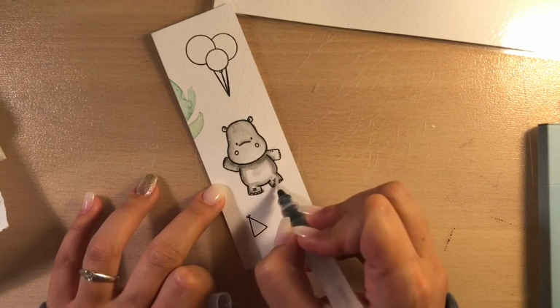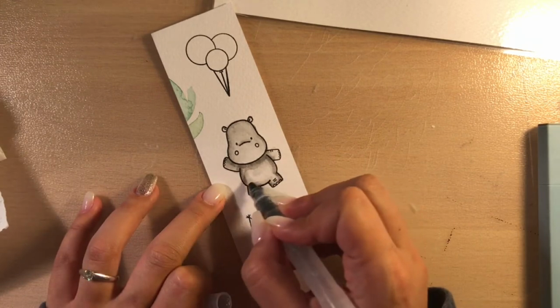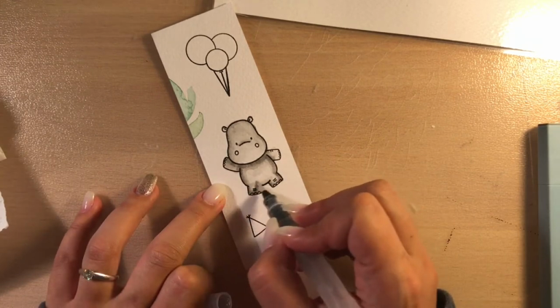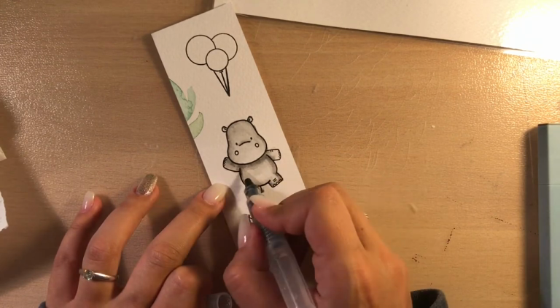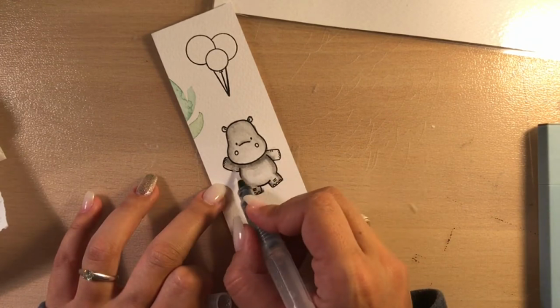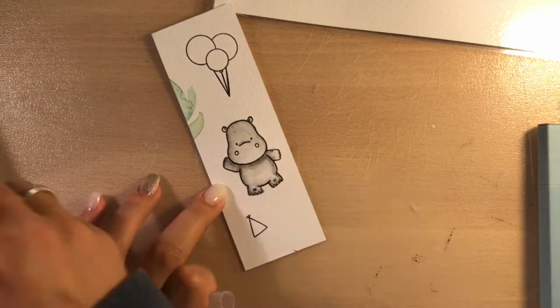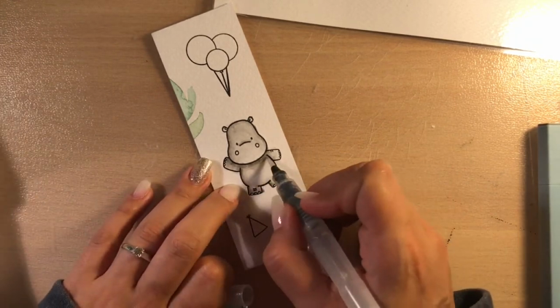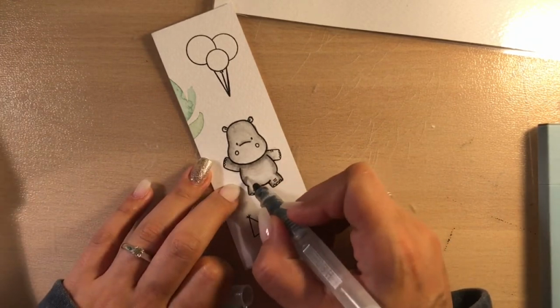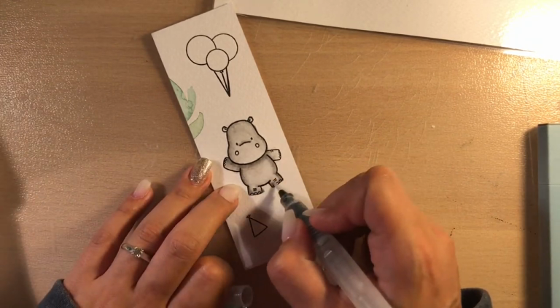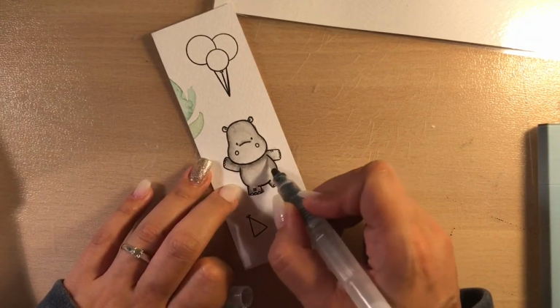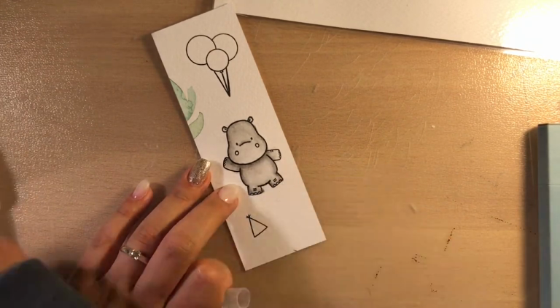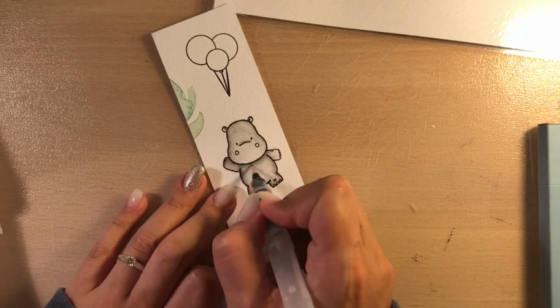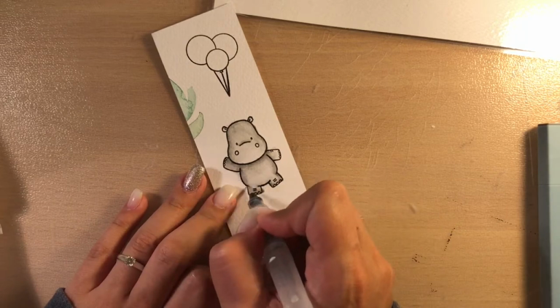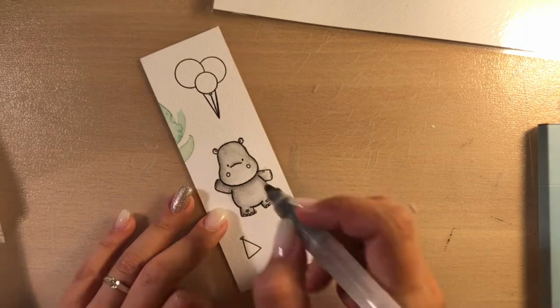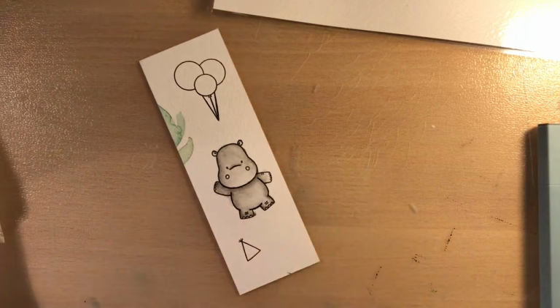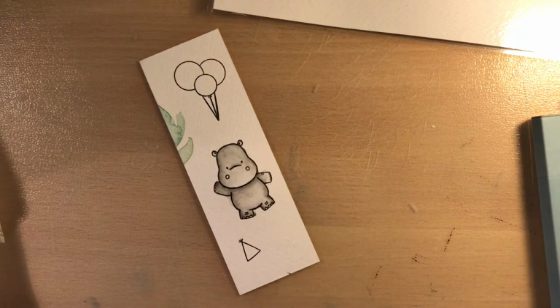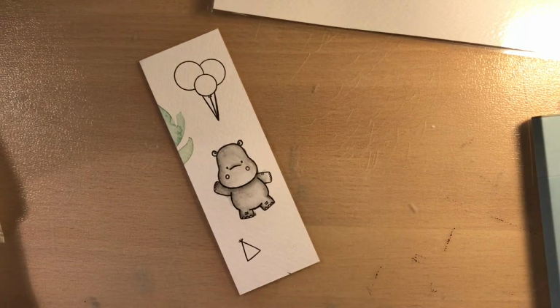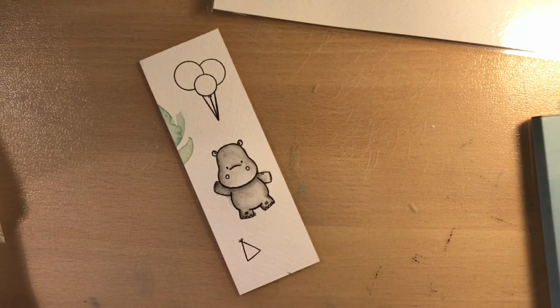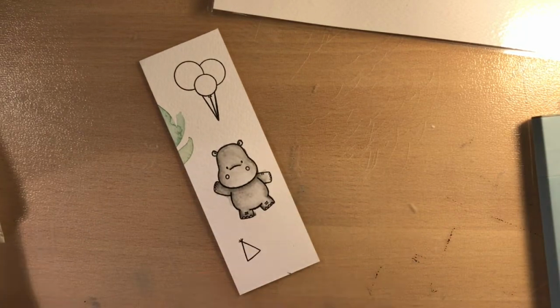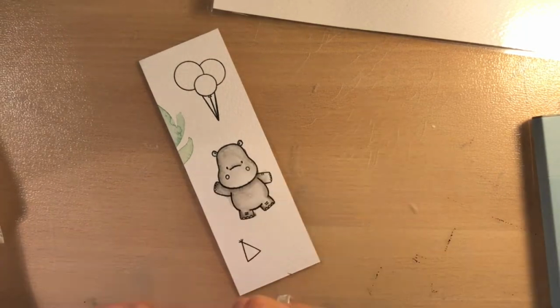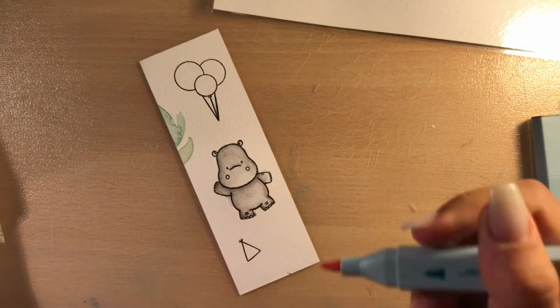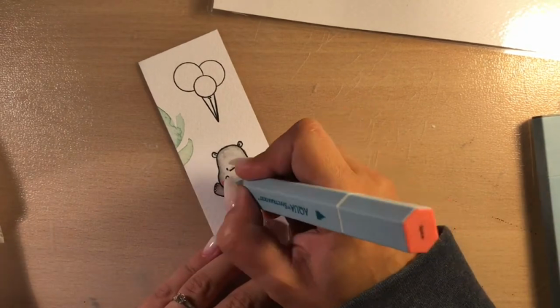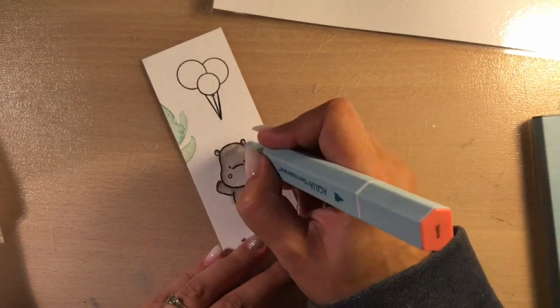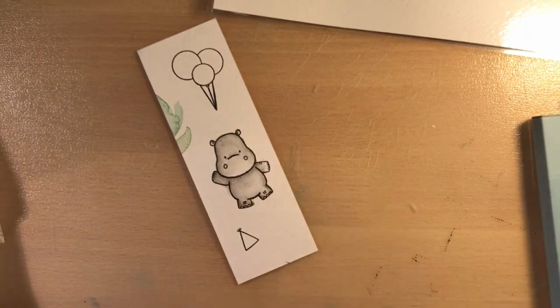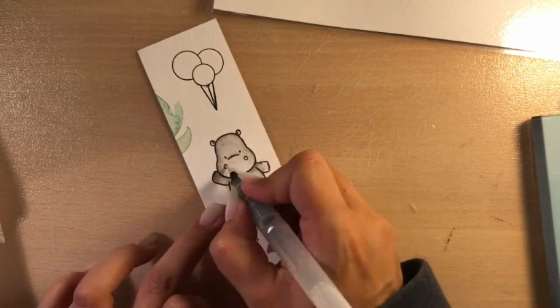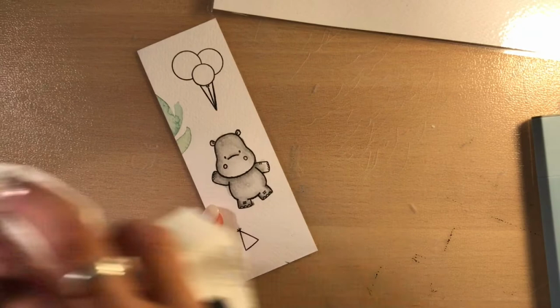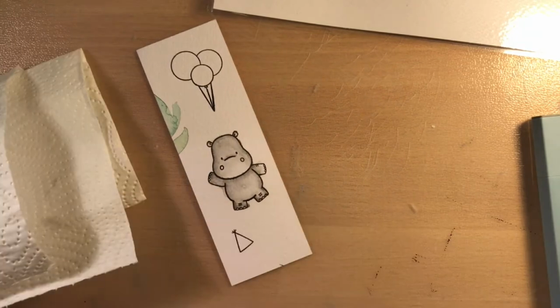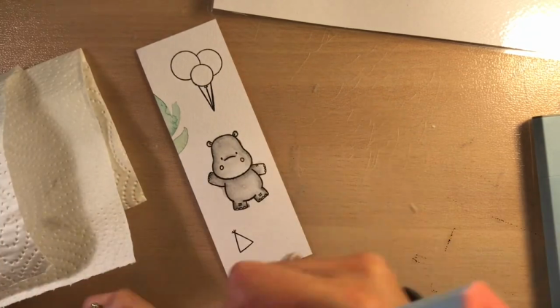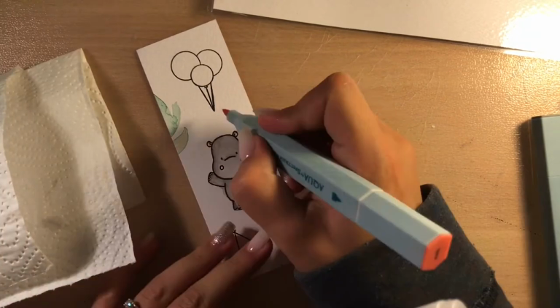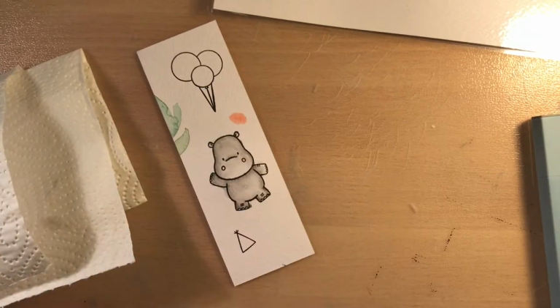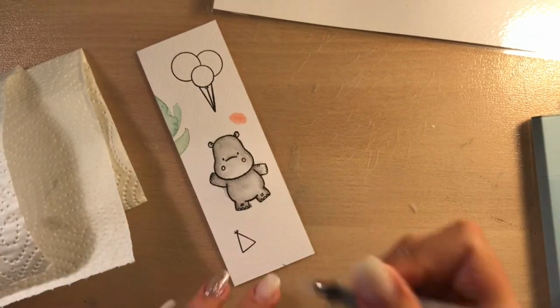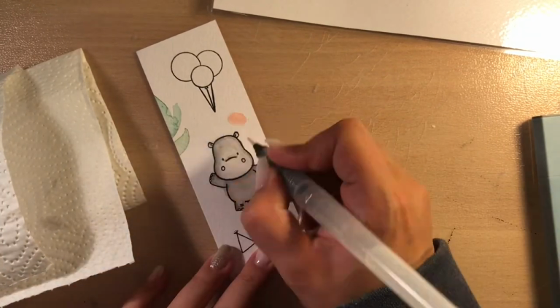This is so I can decide easier which colors I want to use. For each coloring medium and inks I have, I like to have a color chart. It really saves me a lot of time.